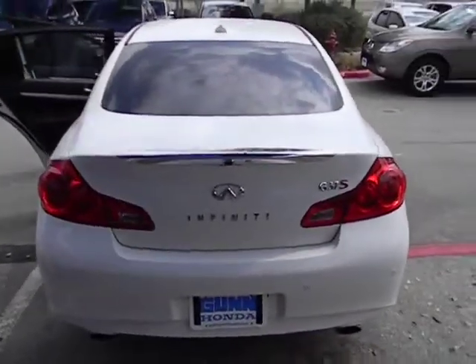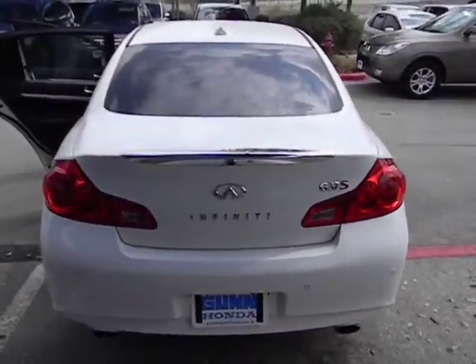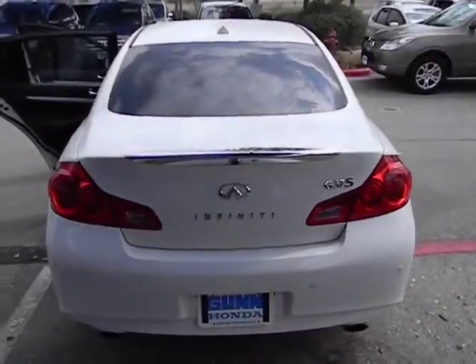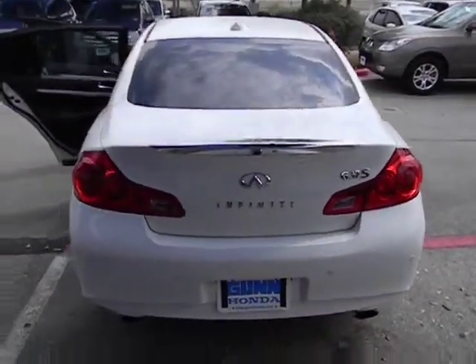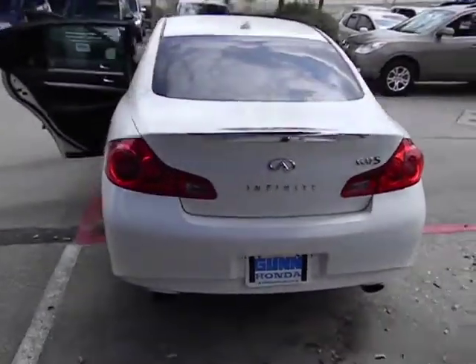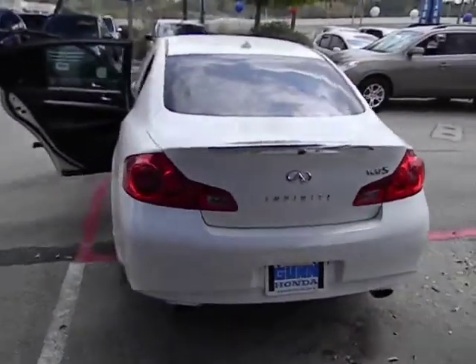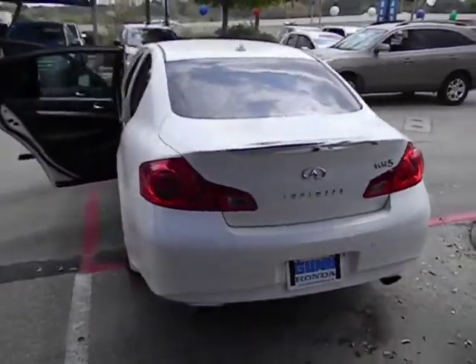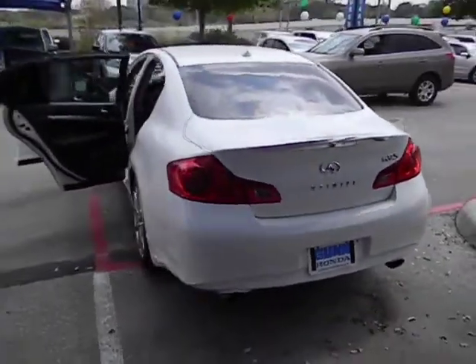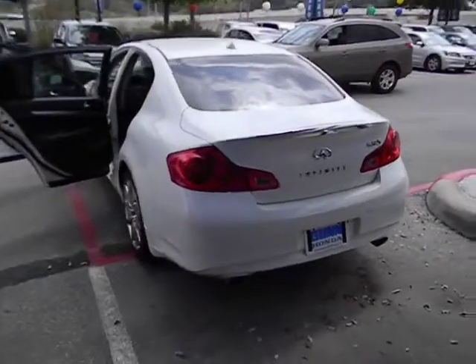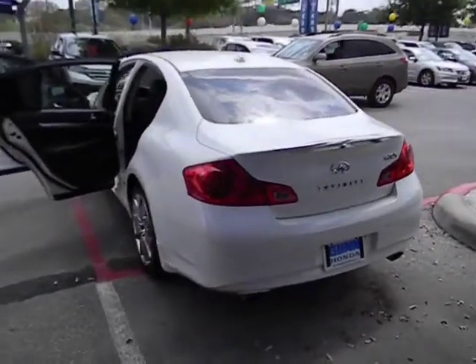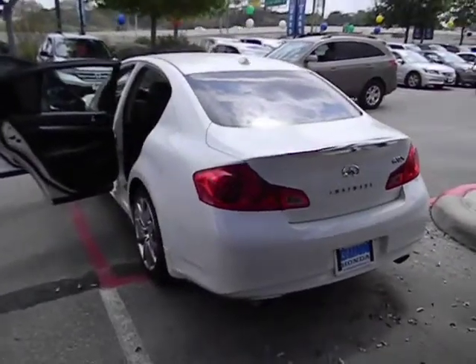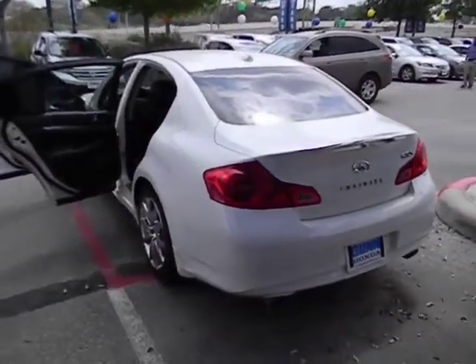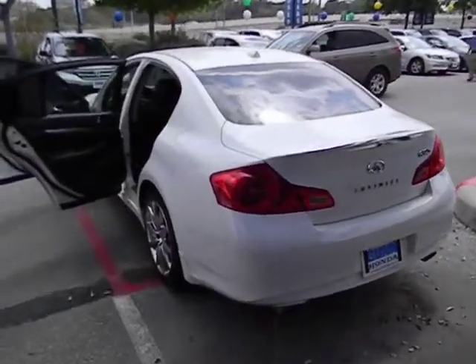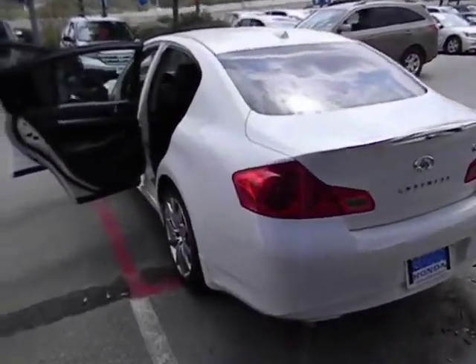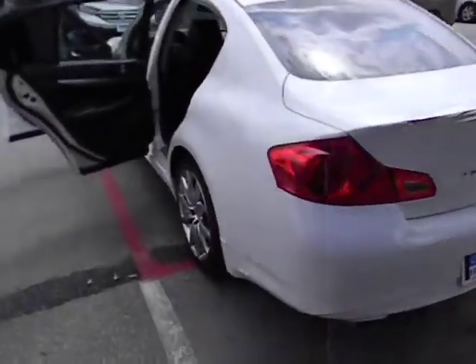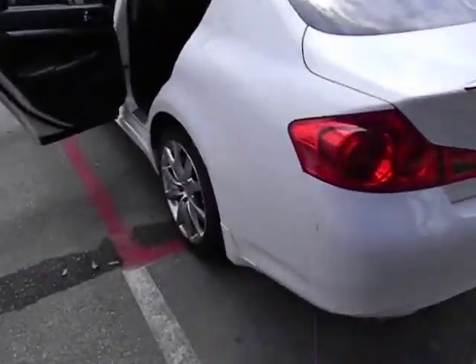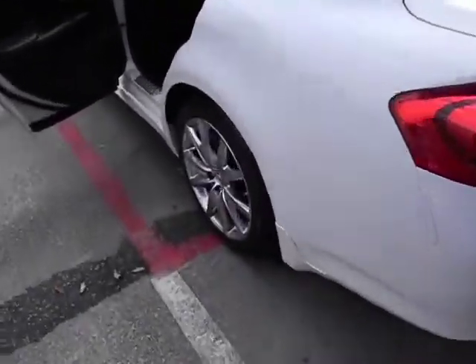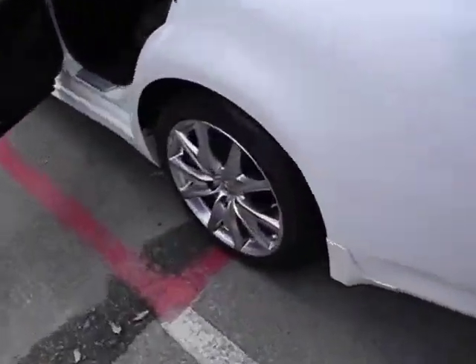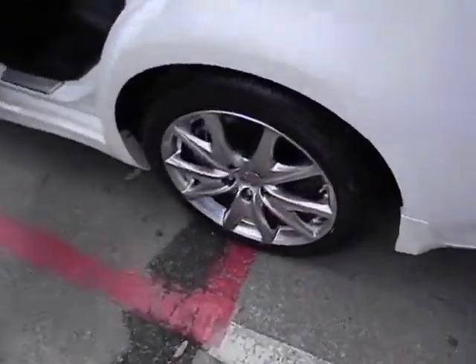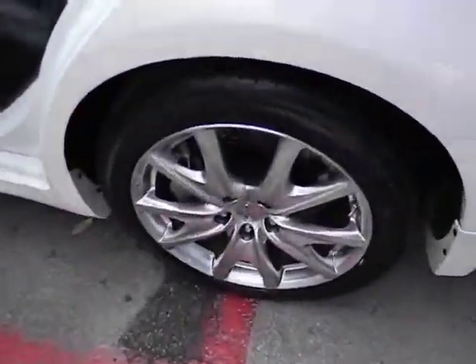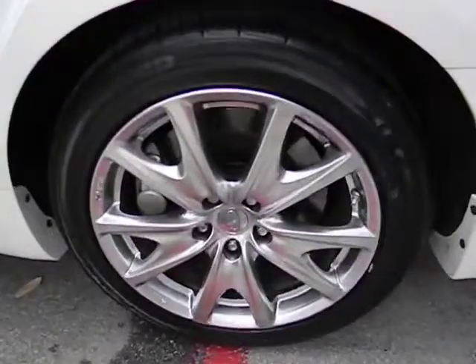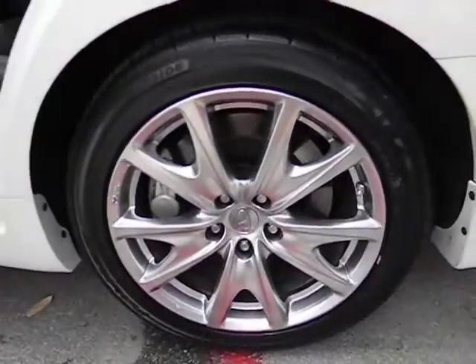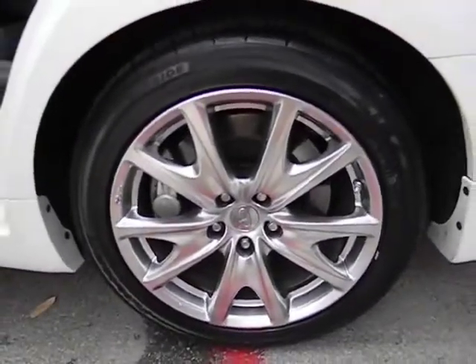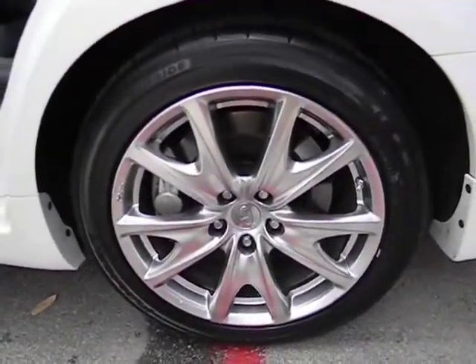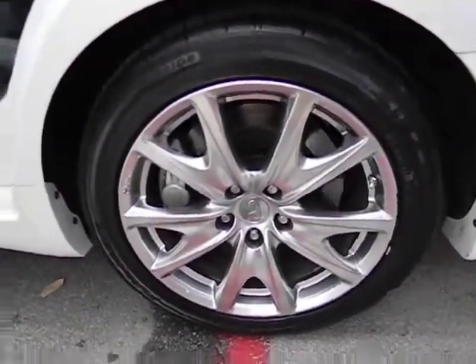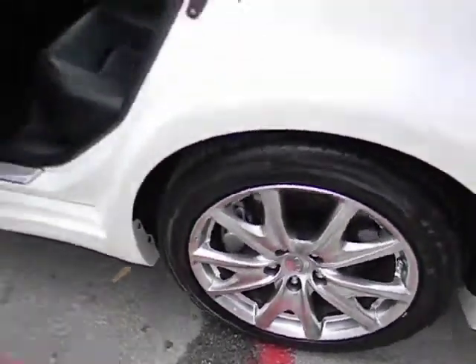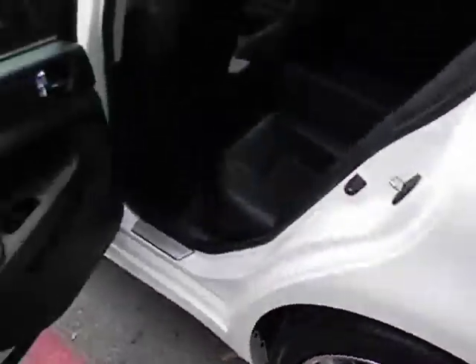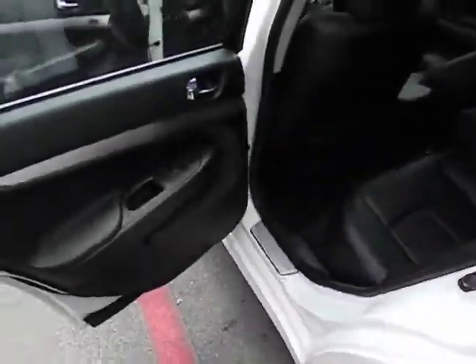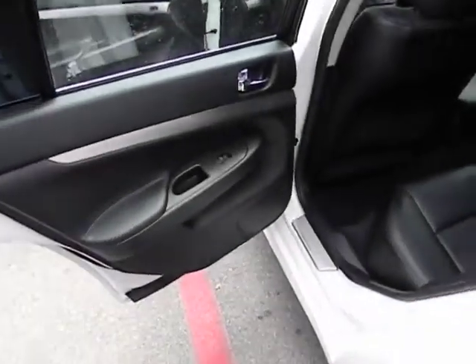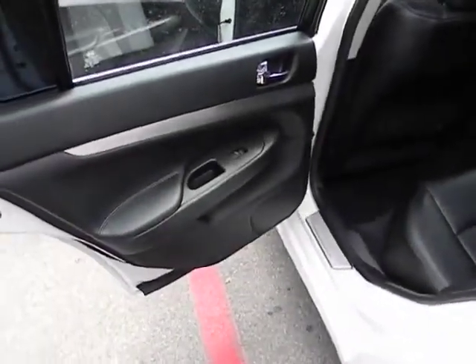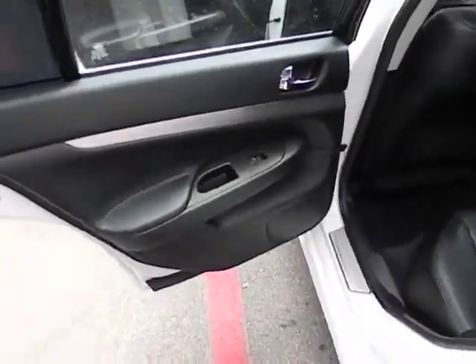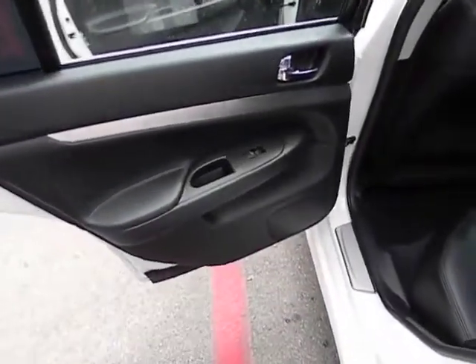Remote power door locks, heated driver's seat, leather seats, tachometer, heated passenger seat, heads-up display, remote window operation, power heated outside mirrors, driver memory seats.